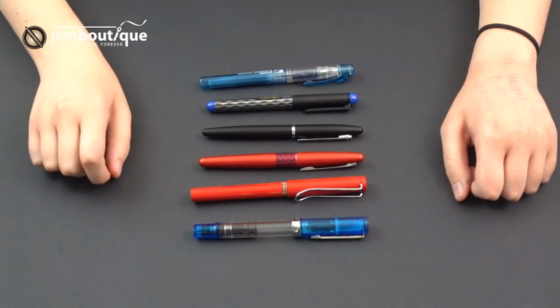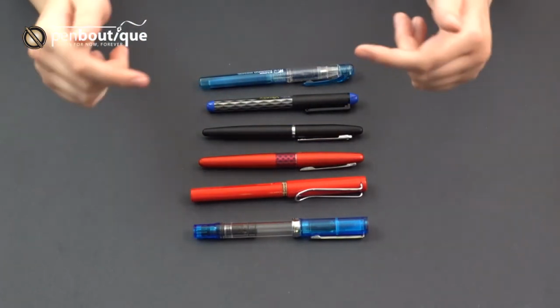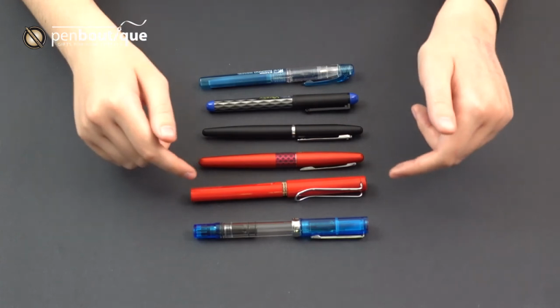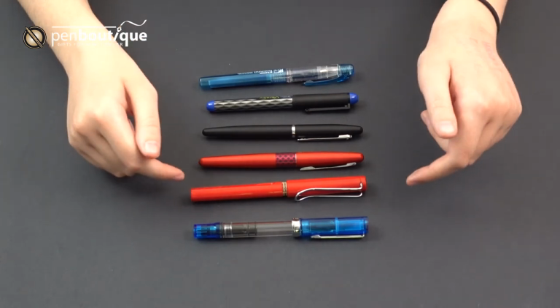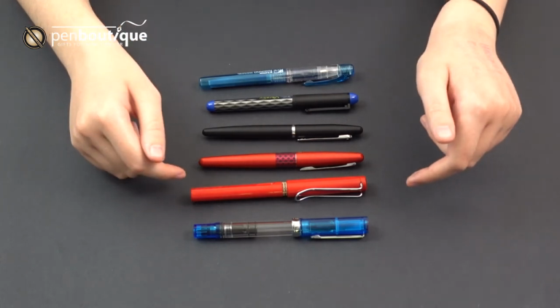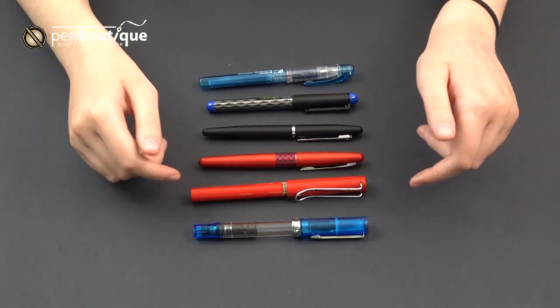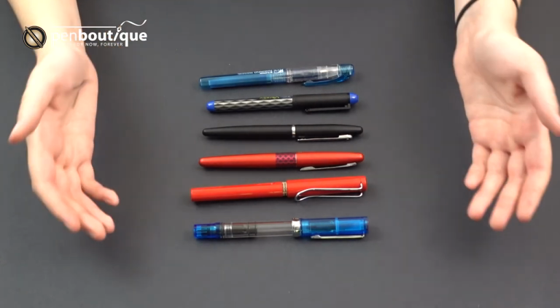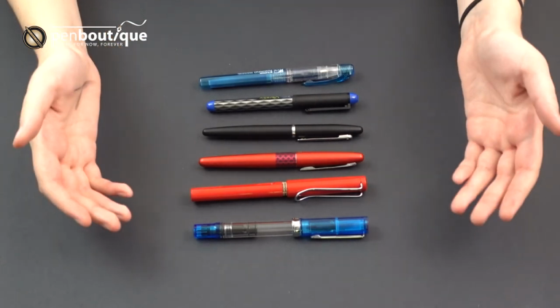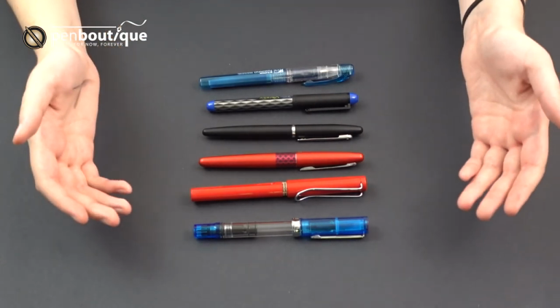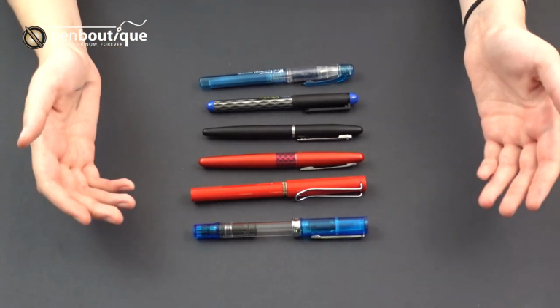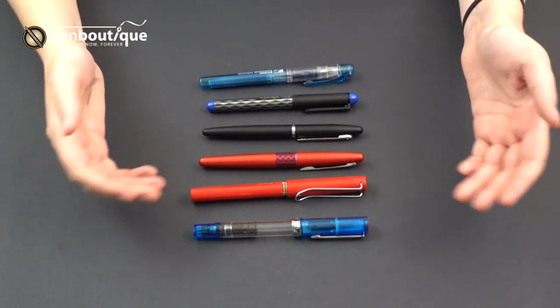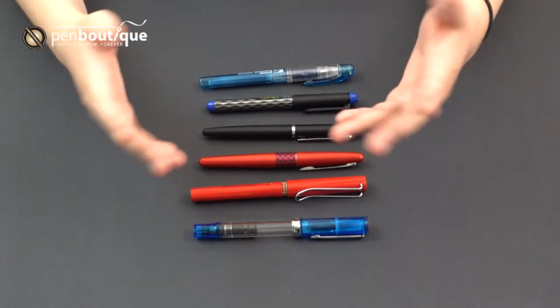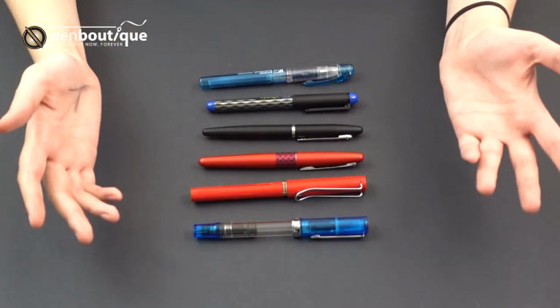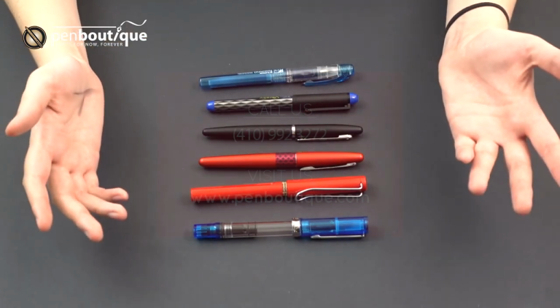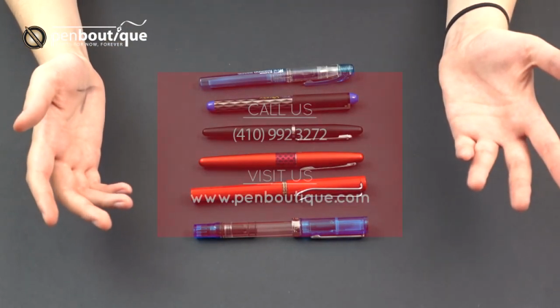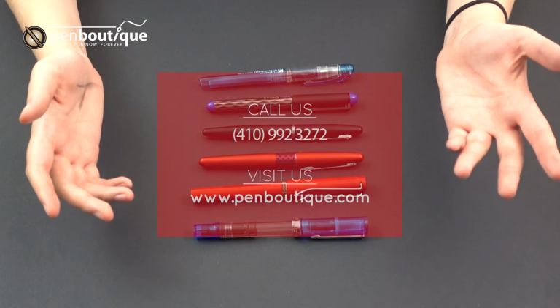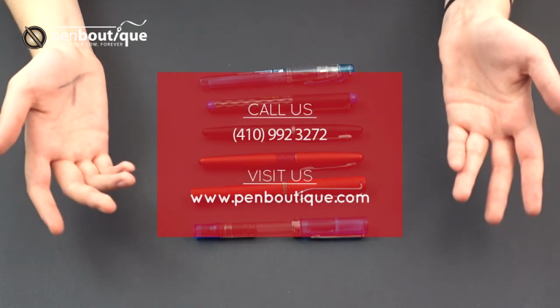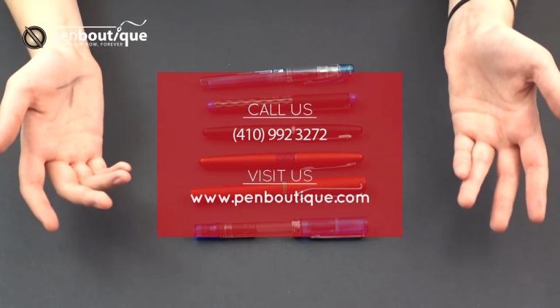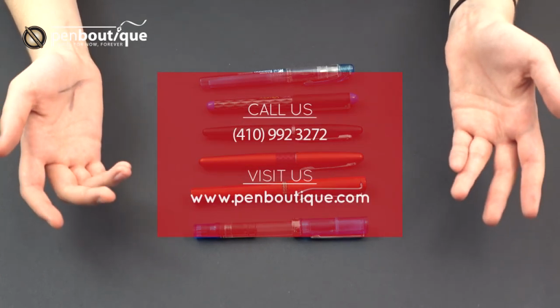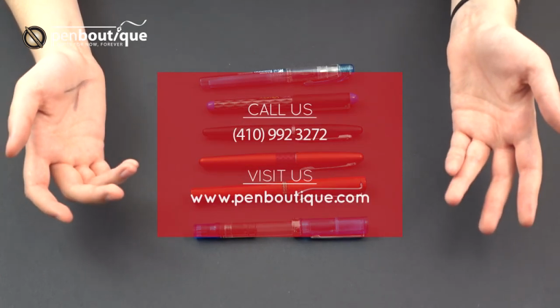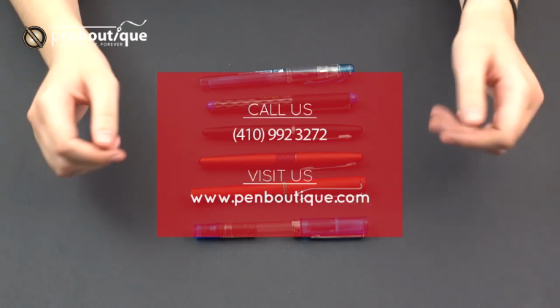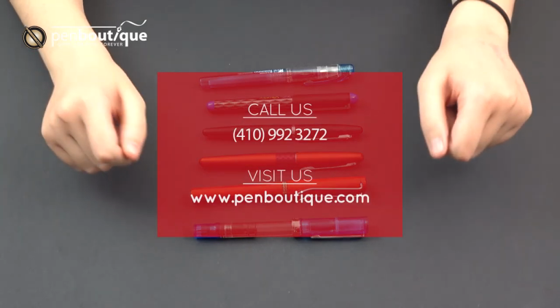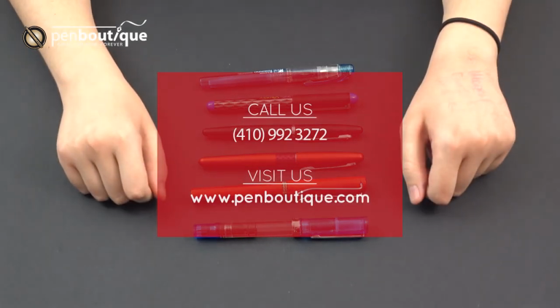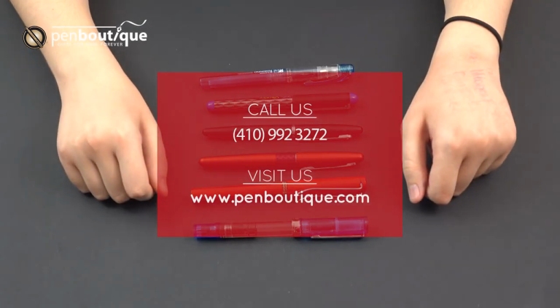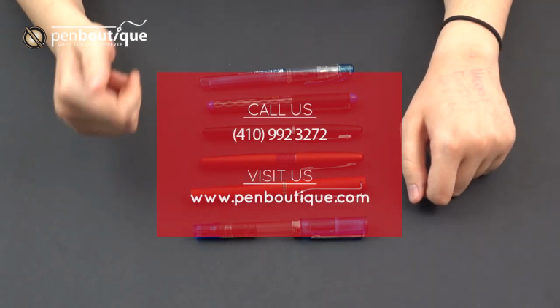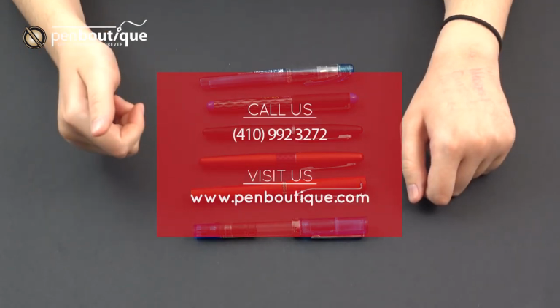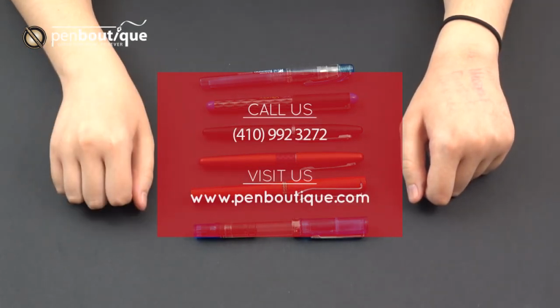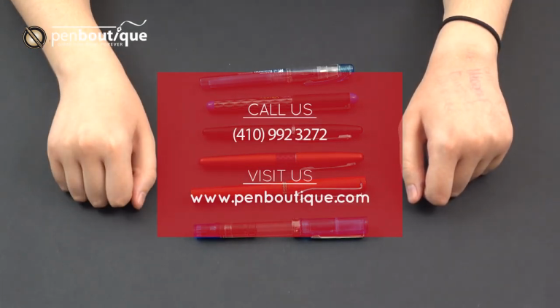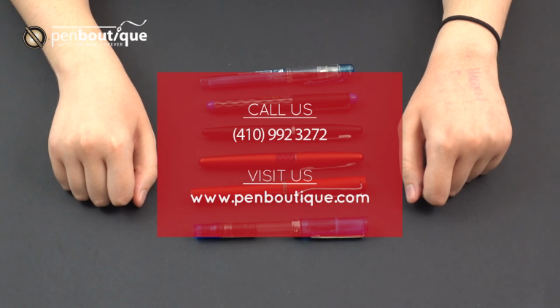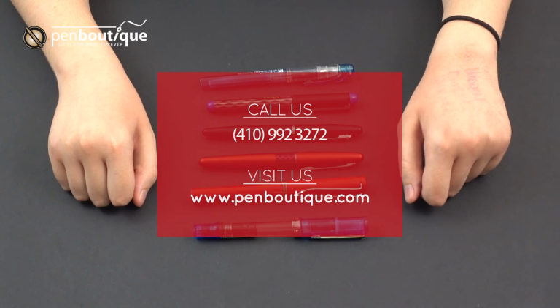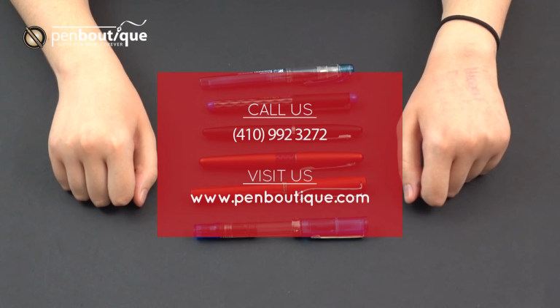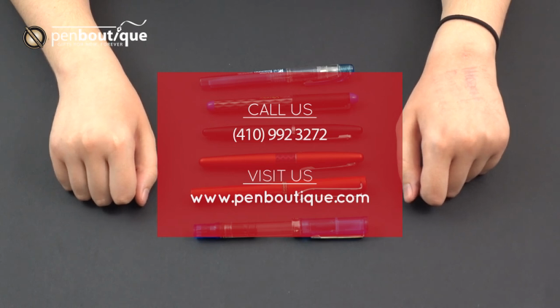That's all for our video on beginner fountain pens. If you have any questions at all, feel free to call us at 410-992-3272 or visit us on the web at www.penboutique.com.